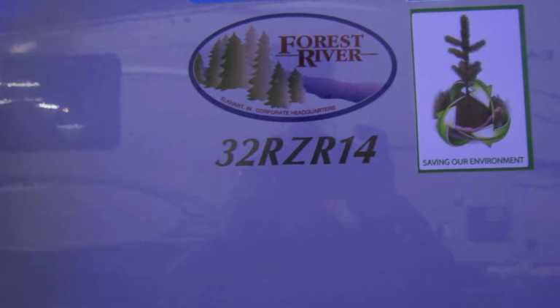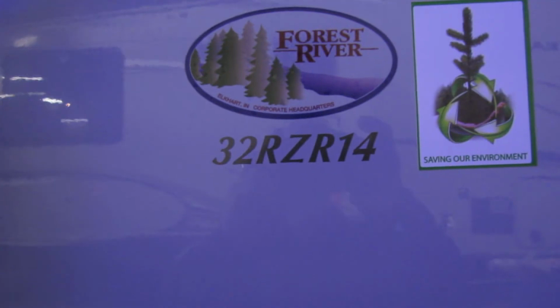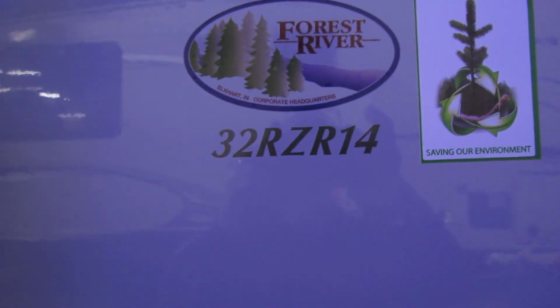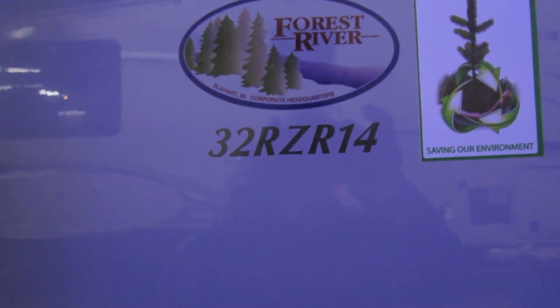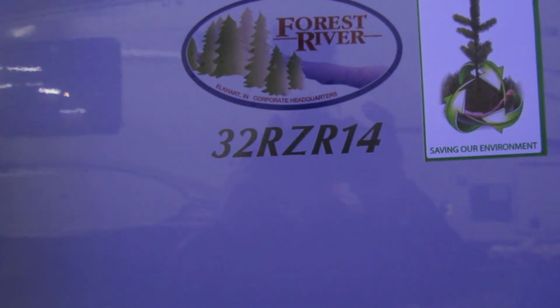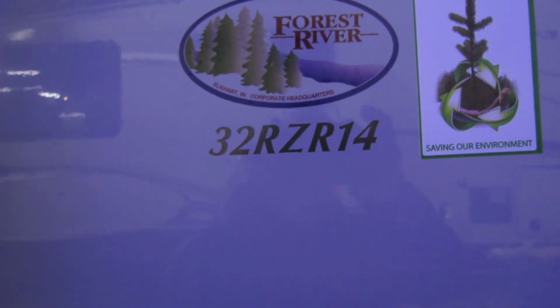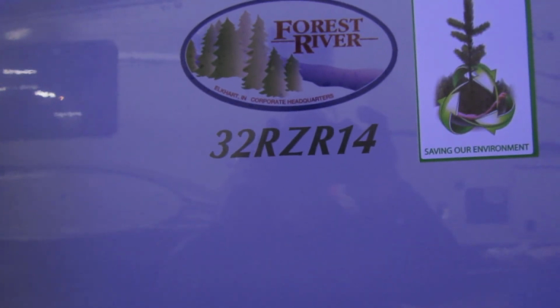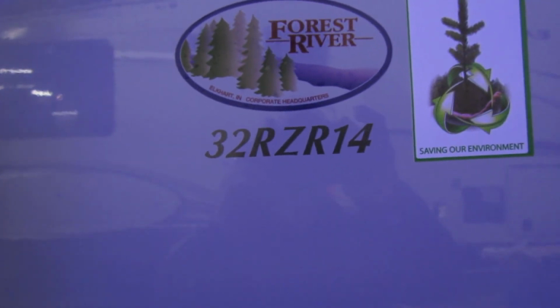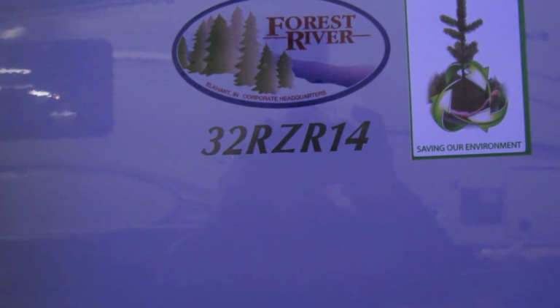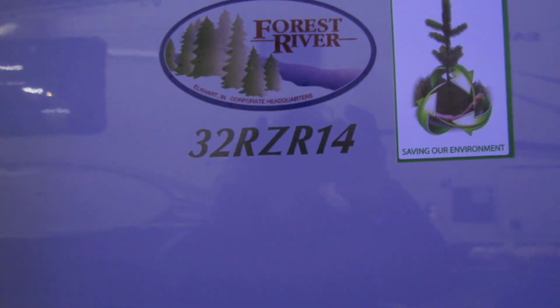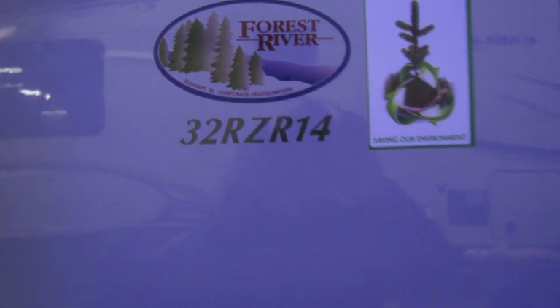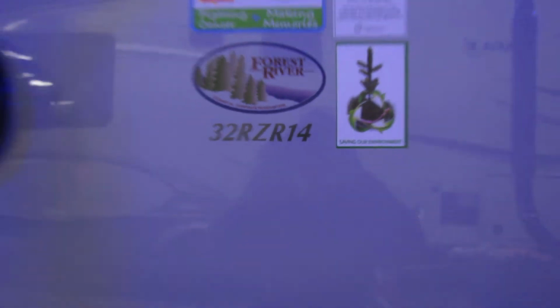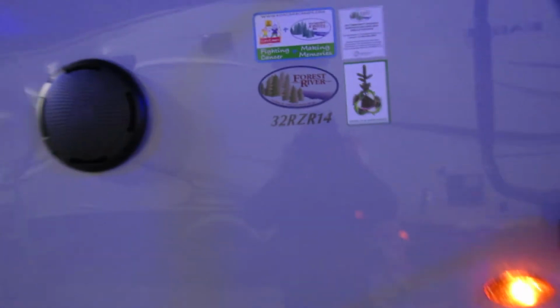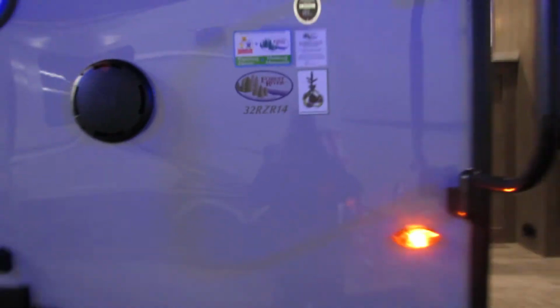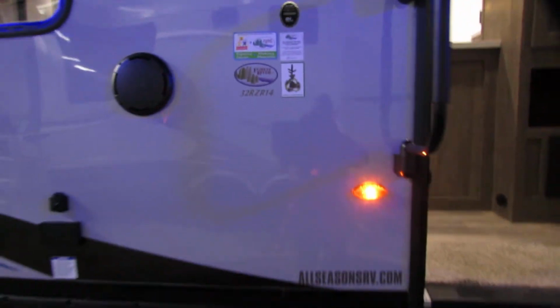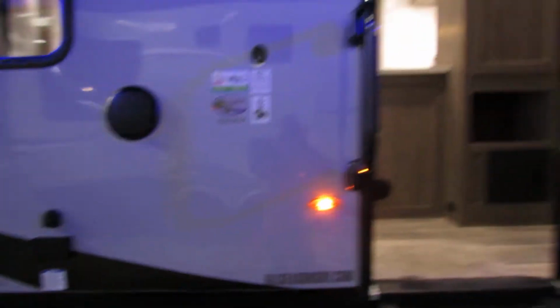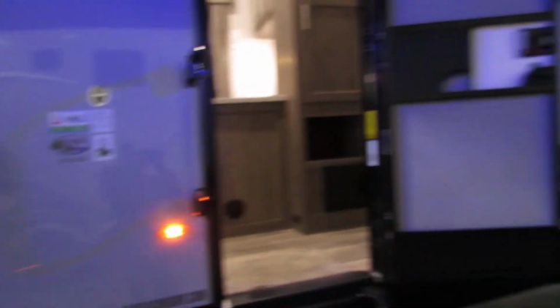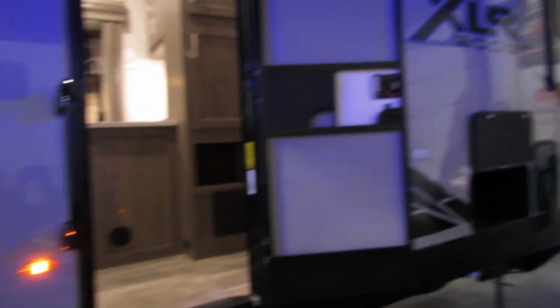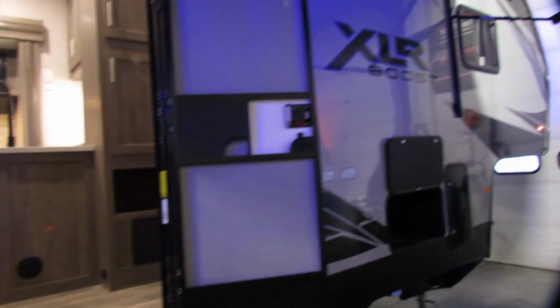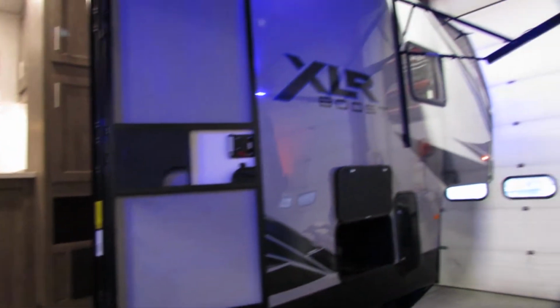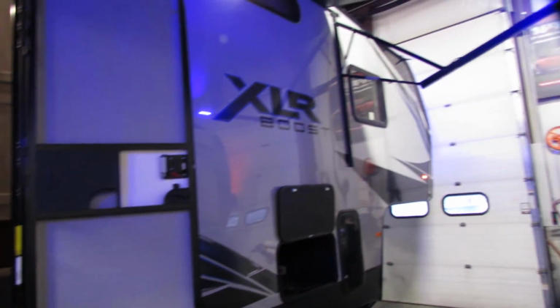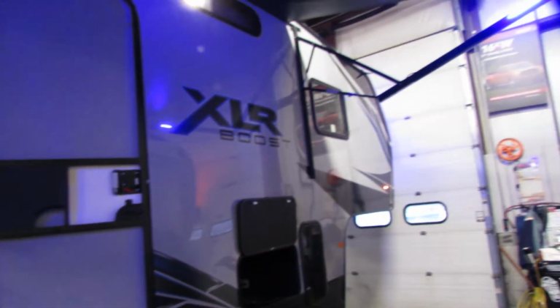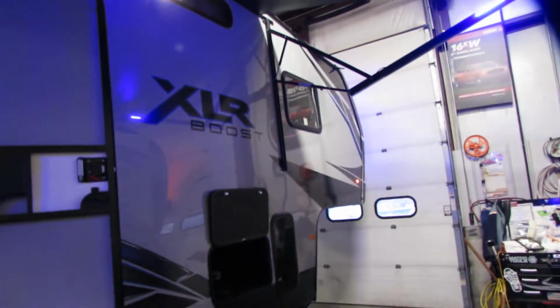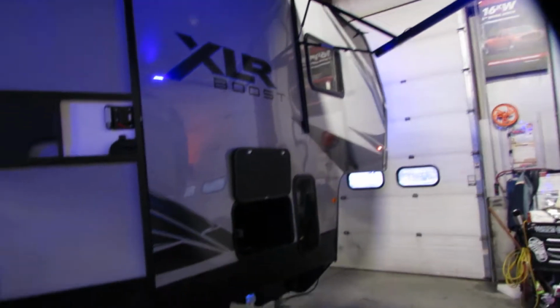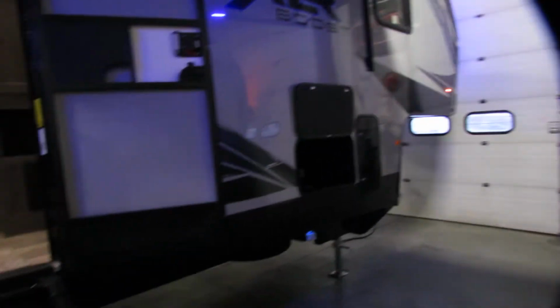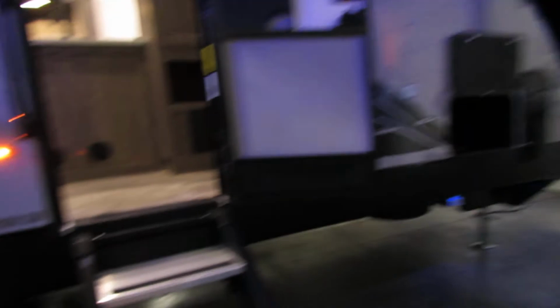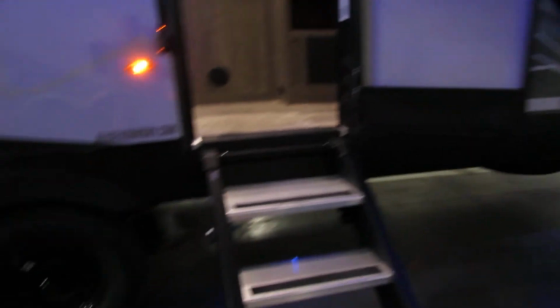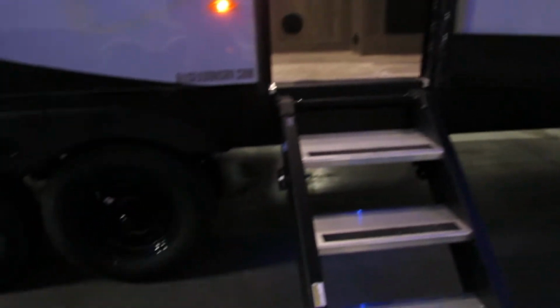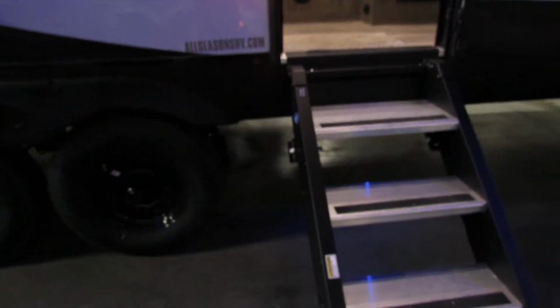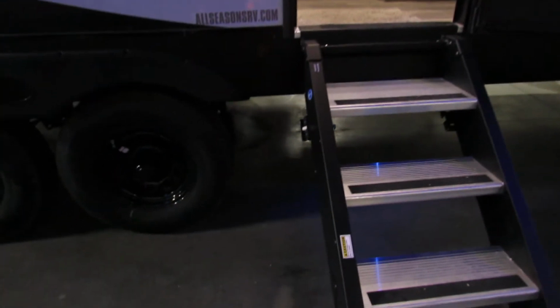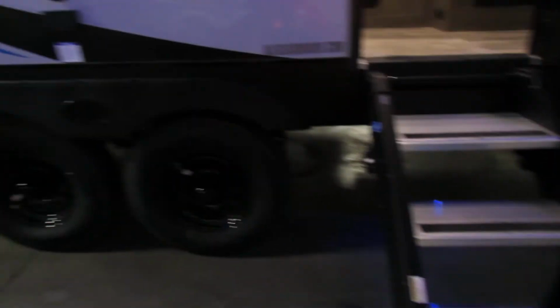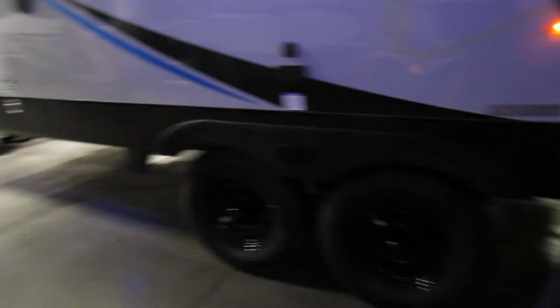Hi folks, we're going to go over the 32RZR14 XLR Boost — a very nice fifth wheel. It's got some ground light effects.